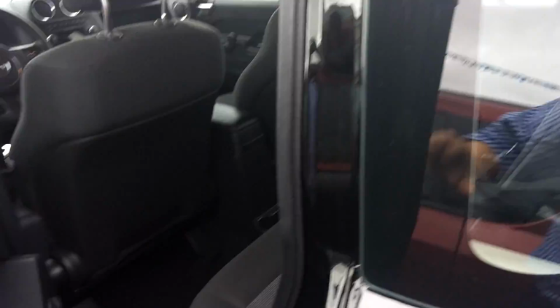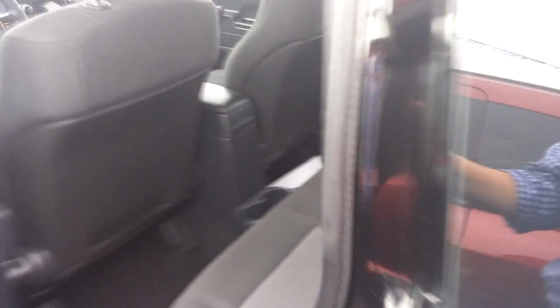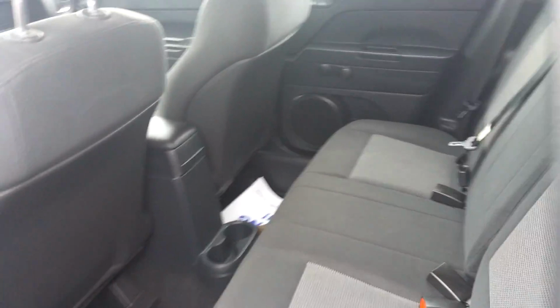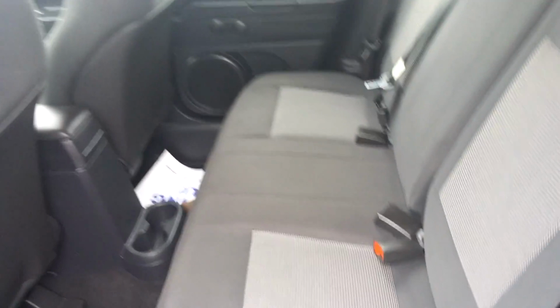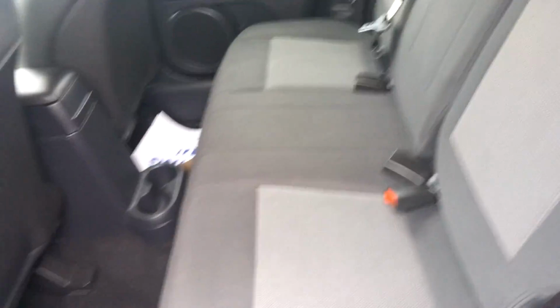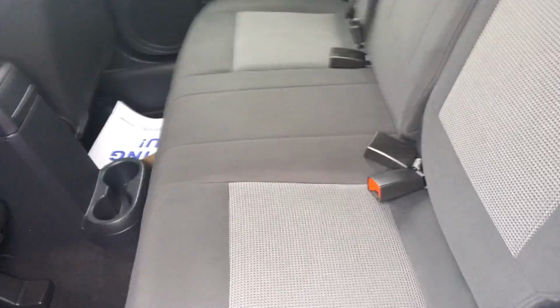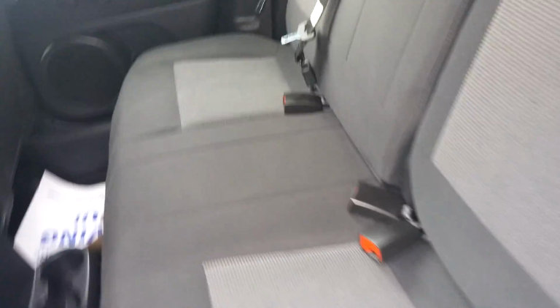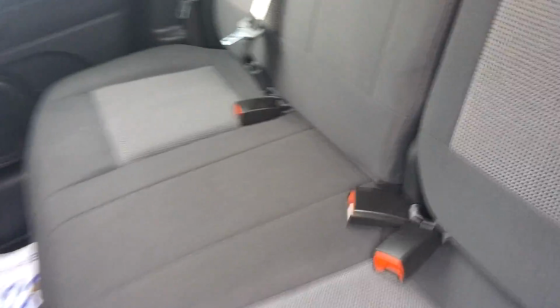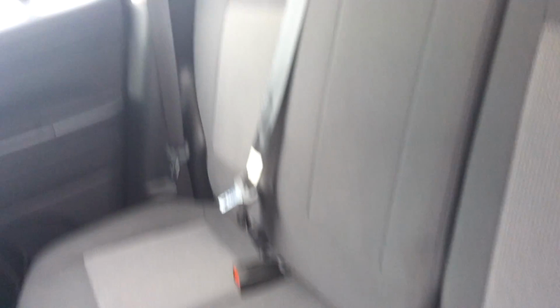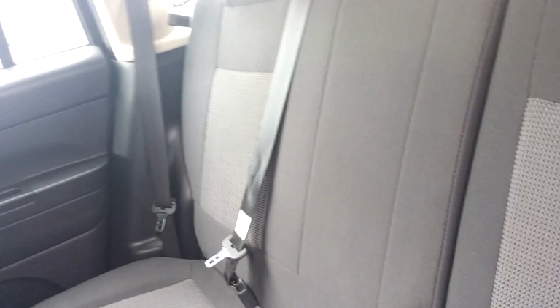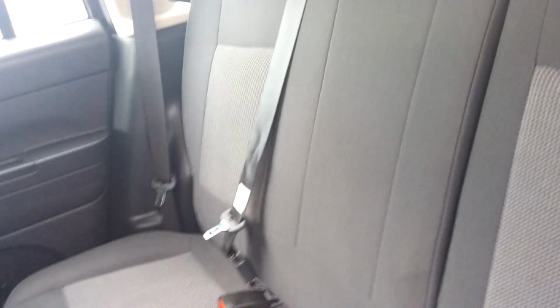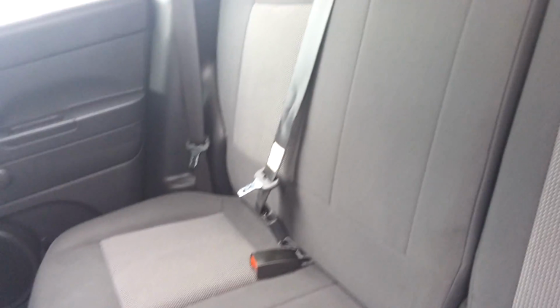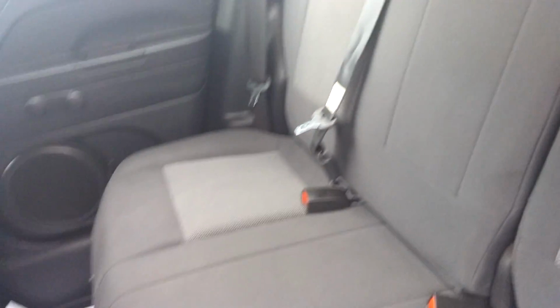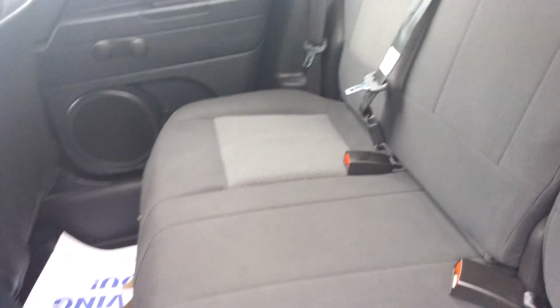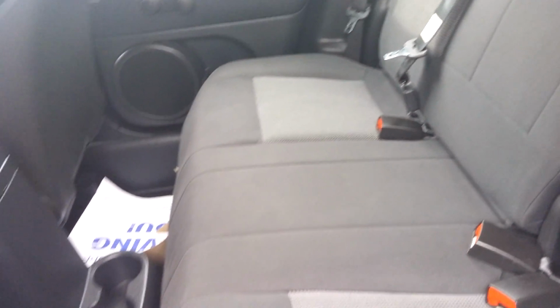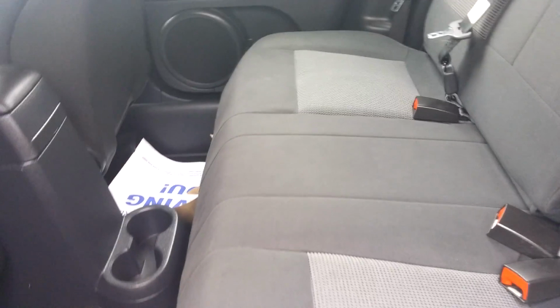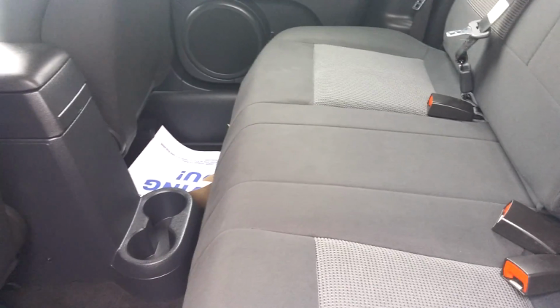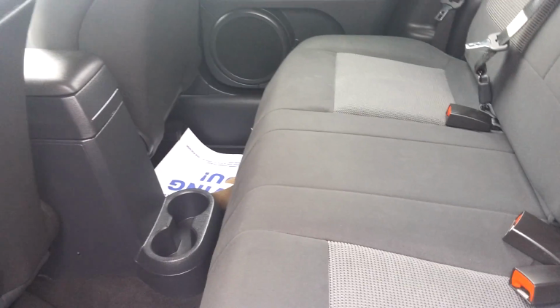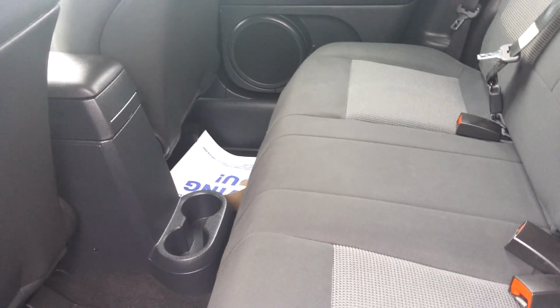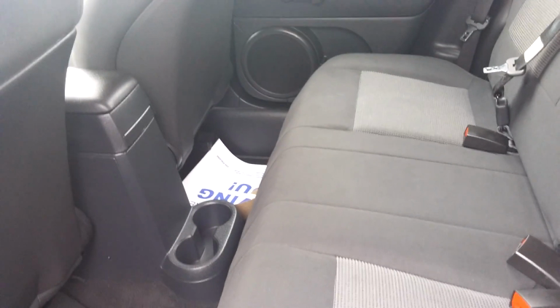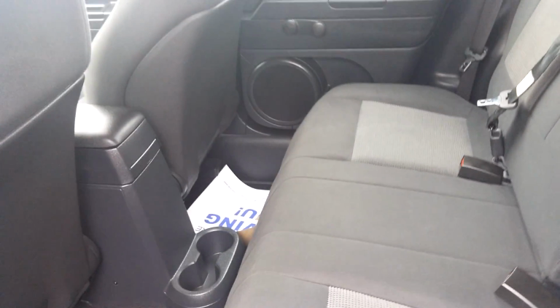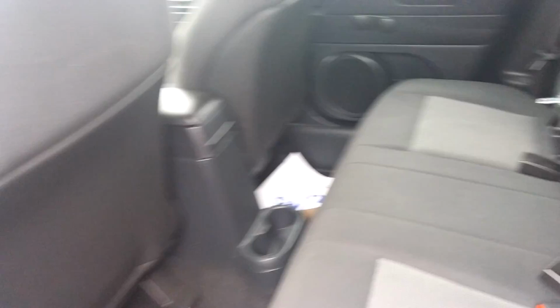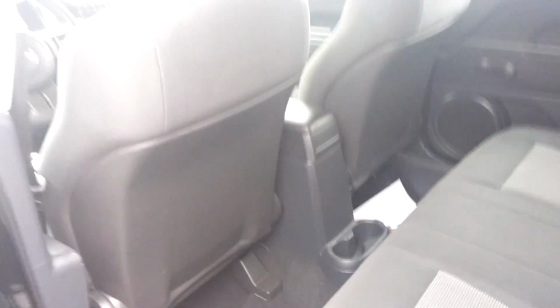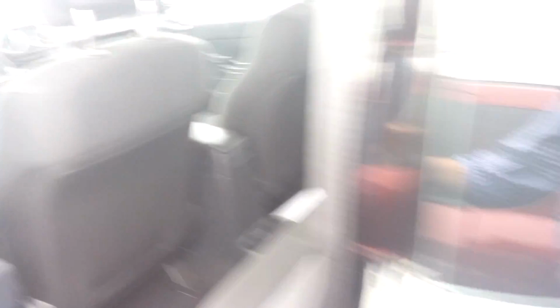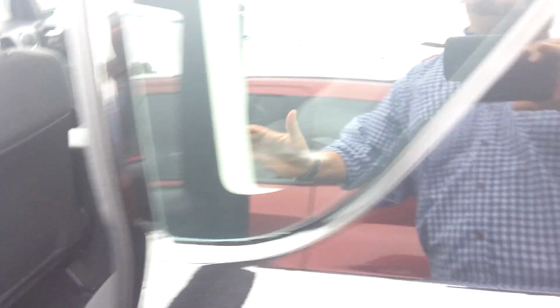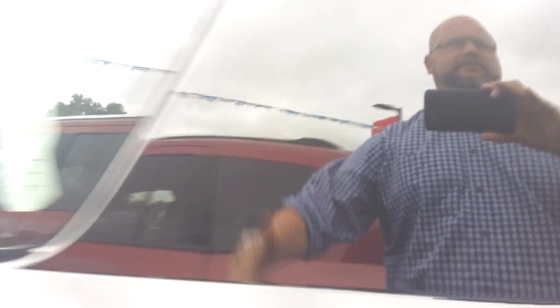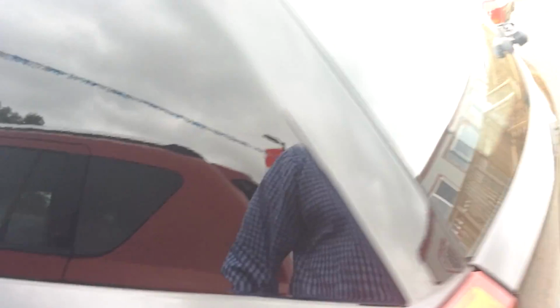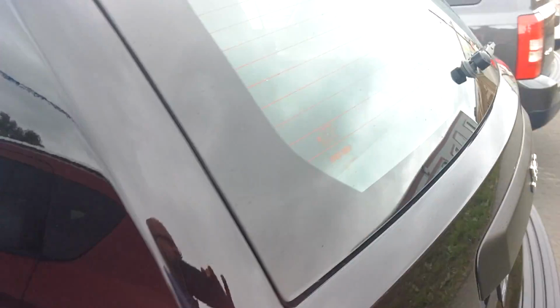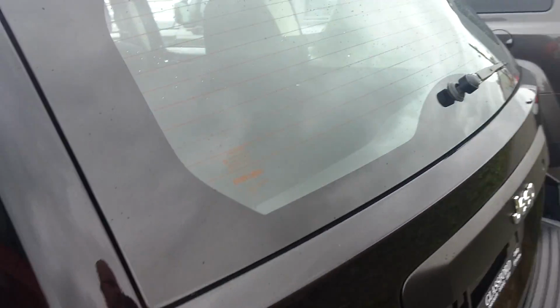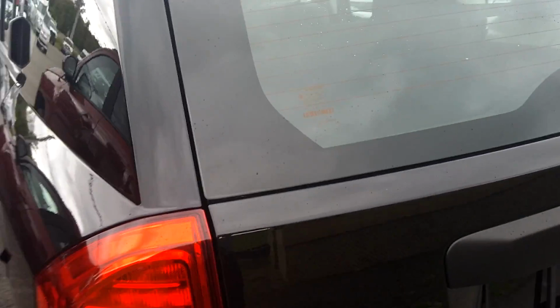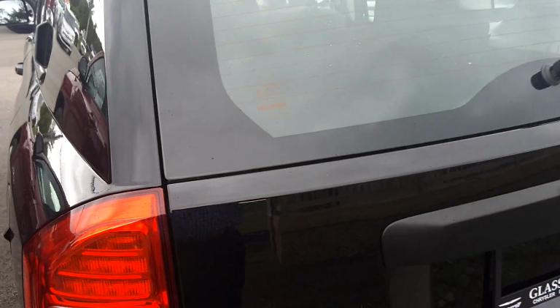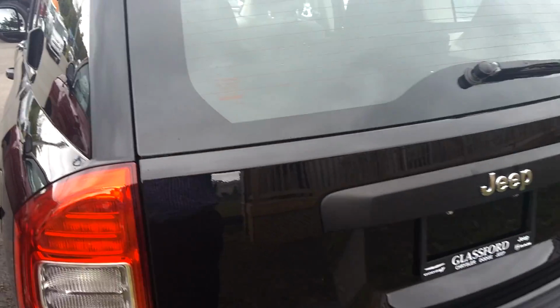In the back you can see it's very clean — no rips or tears or funky smells. Seats barely look like they've been sat in. Rear trunk space is huge as well.